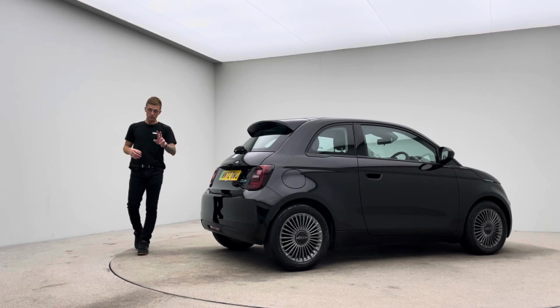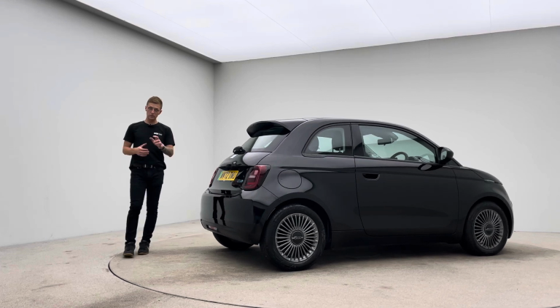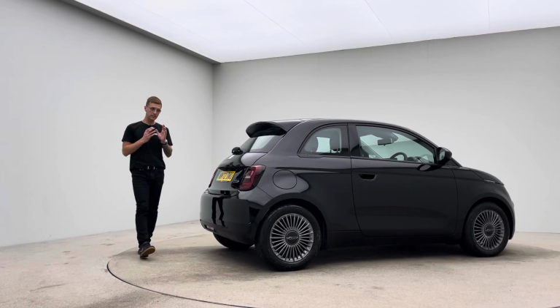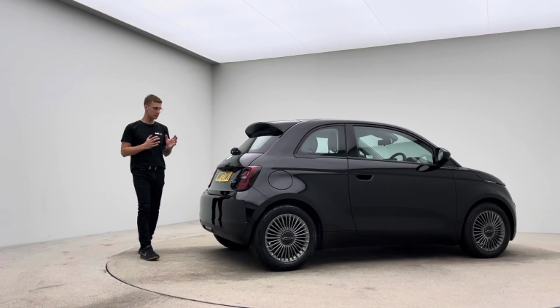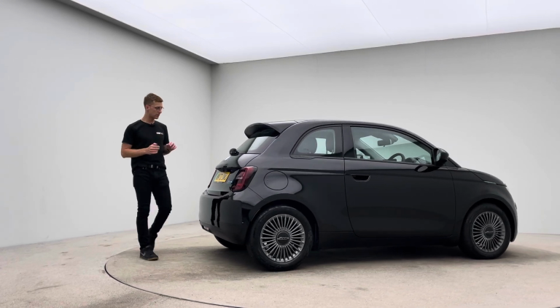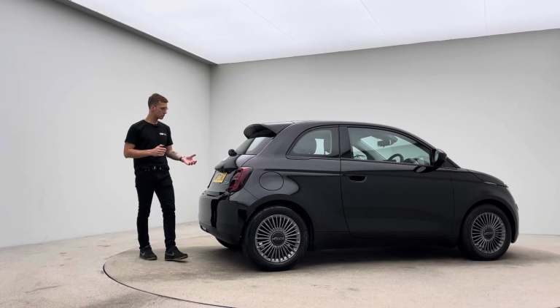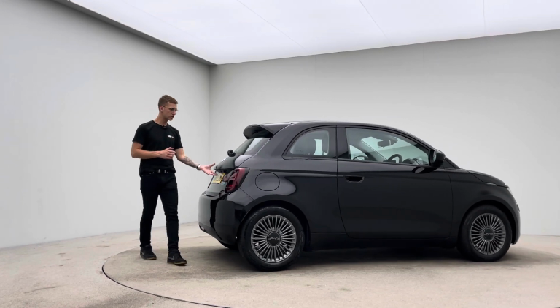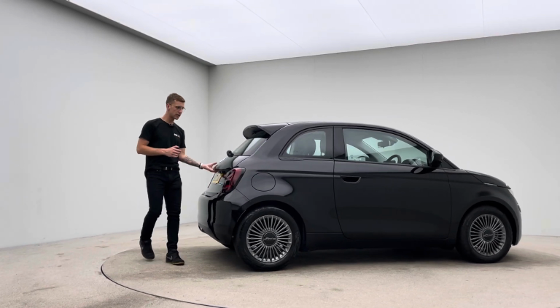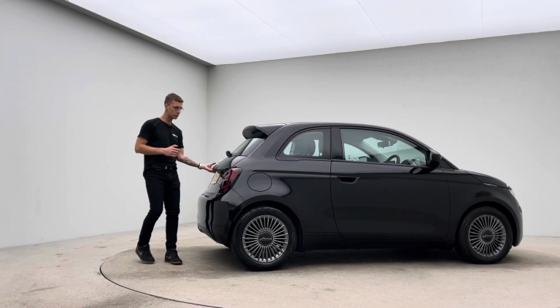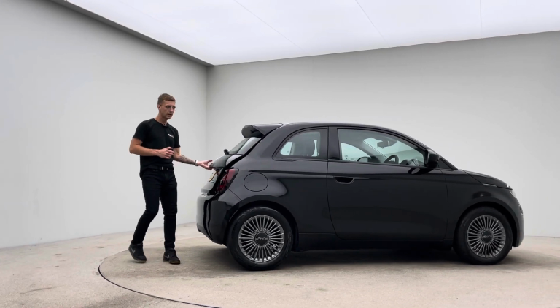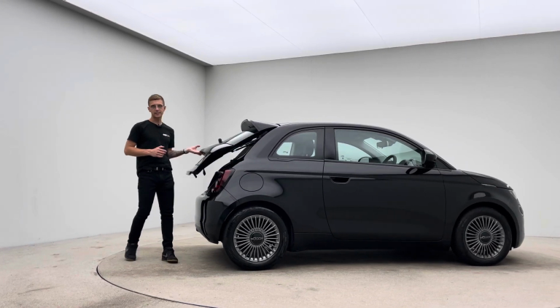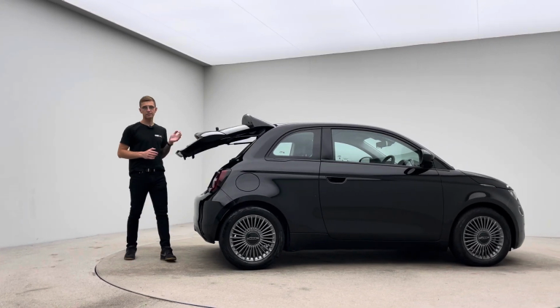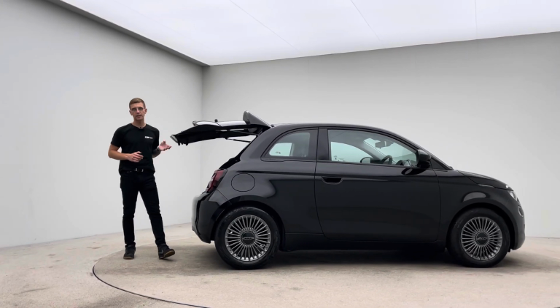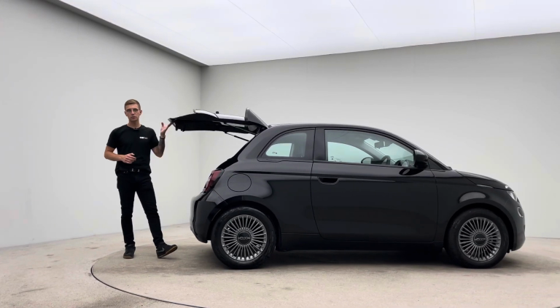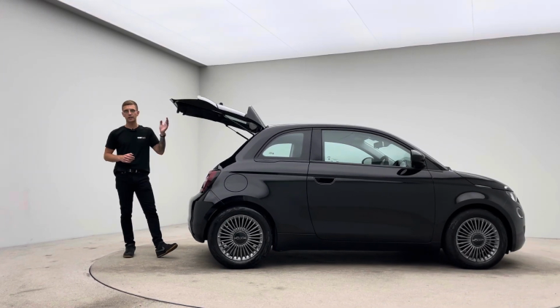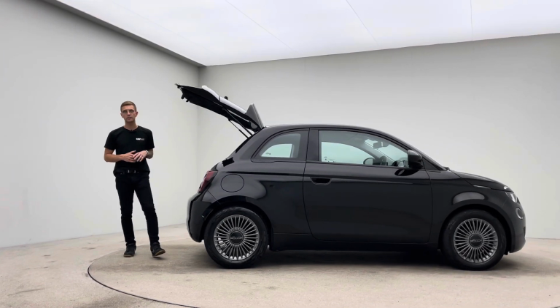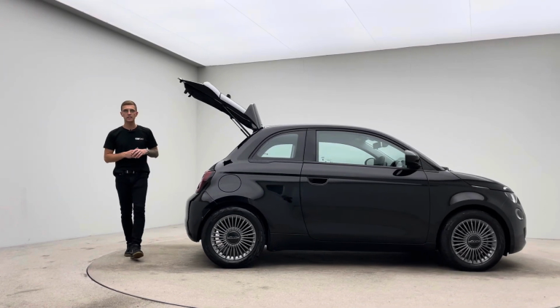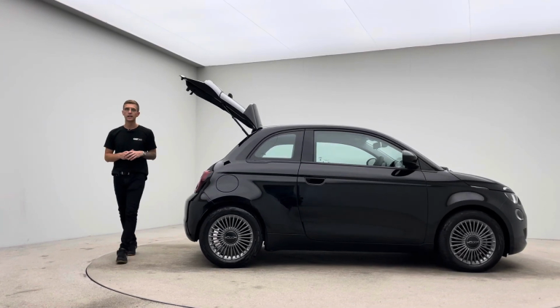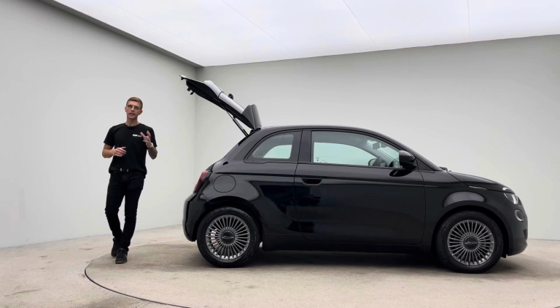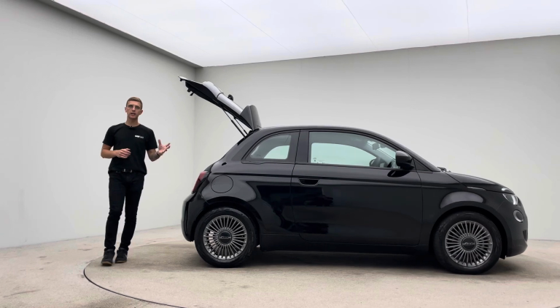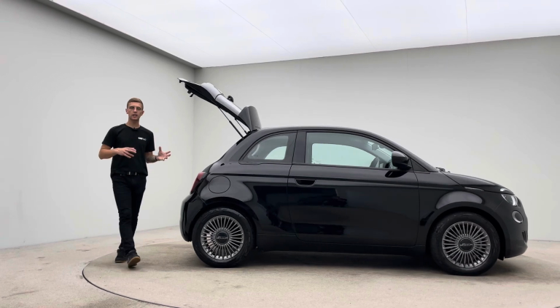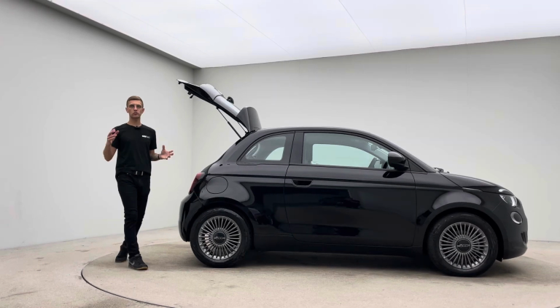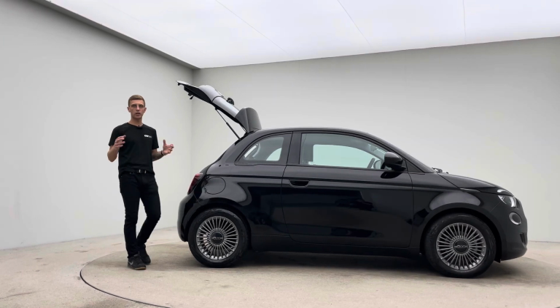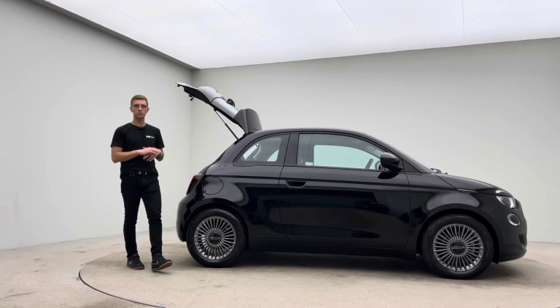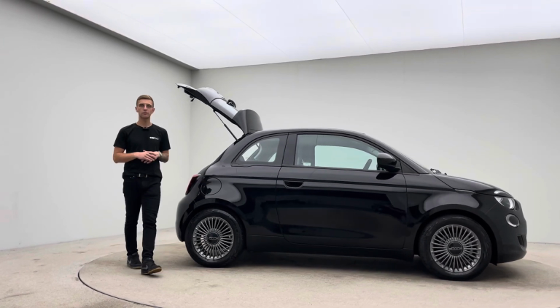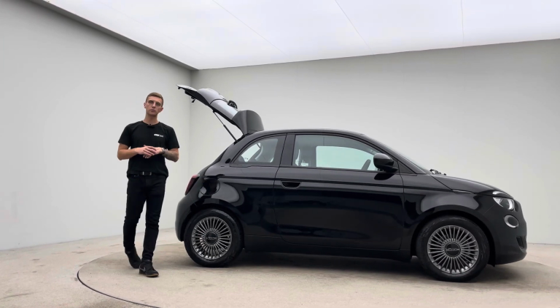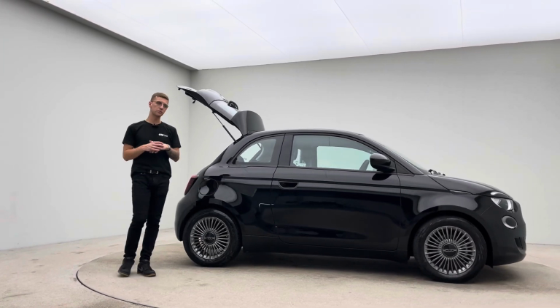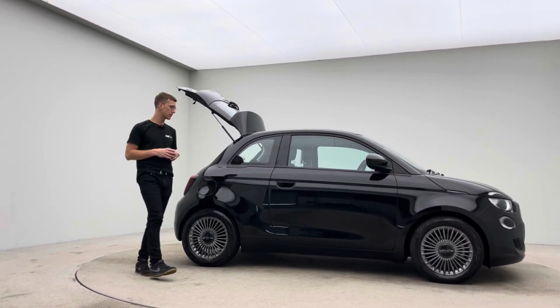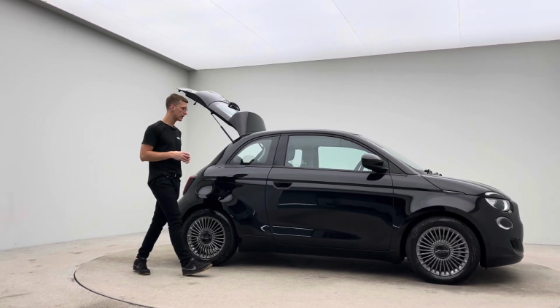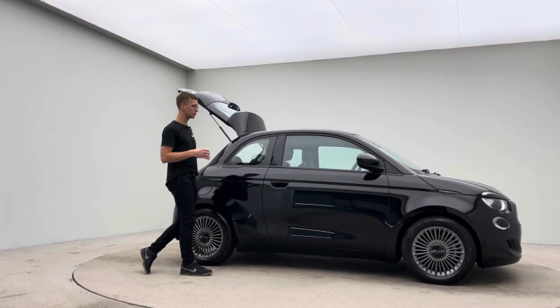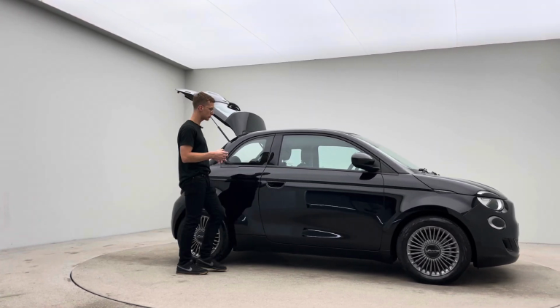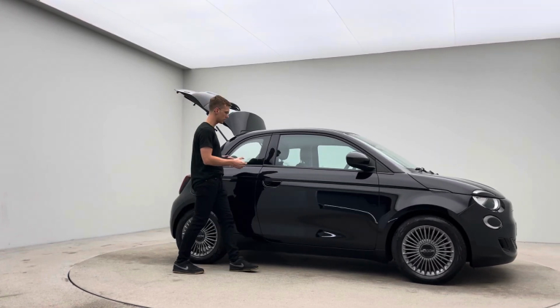Two keys, a Type 2 charging cable, a 7-day money back guarantee, and a click and collect or a home delivery option made available to you.